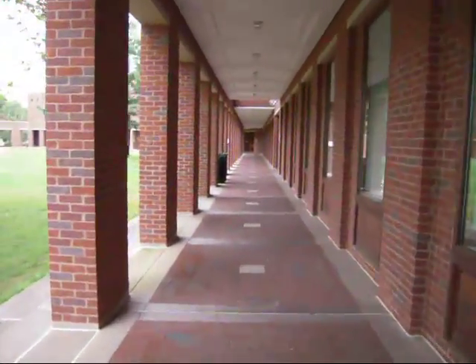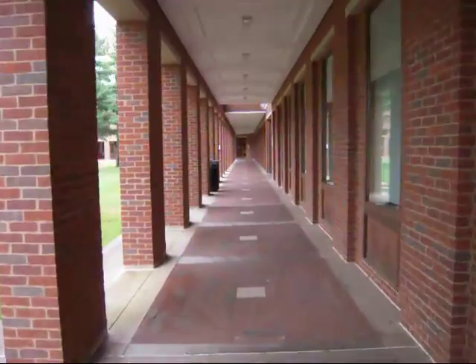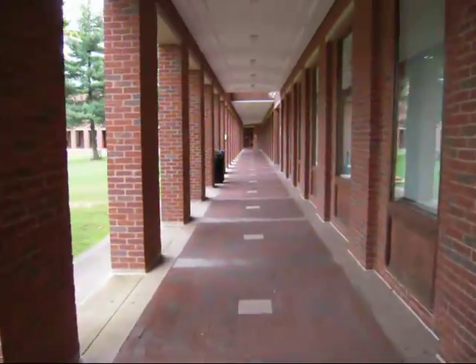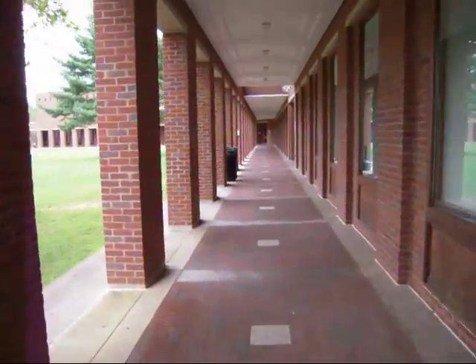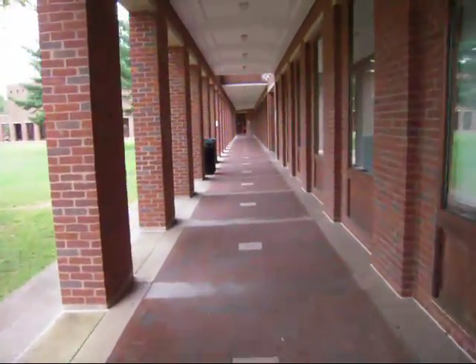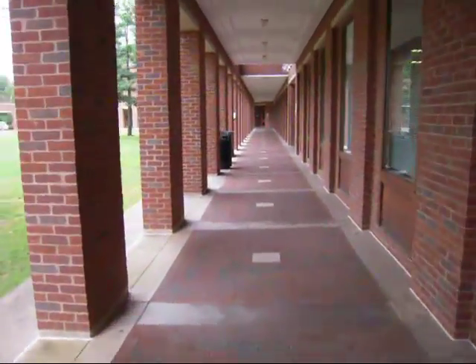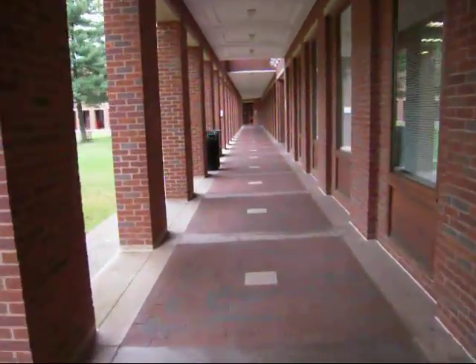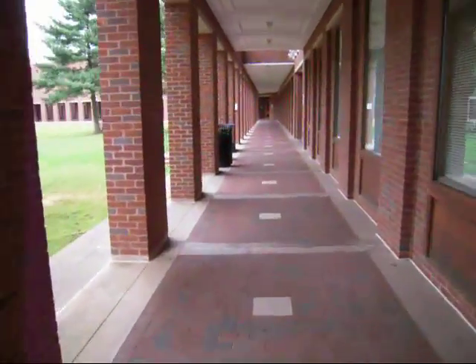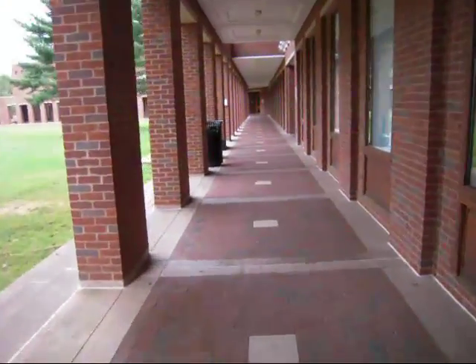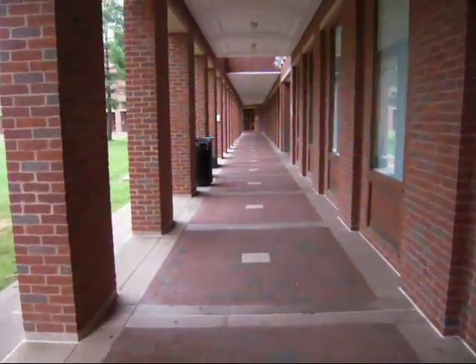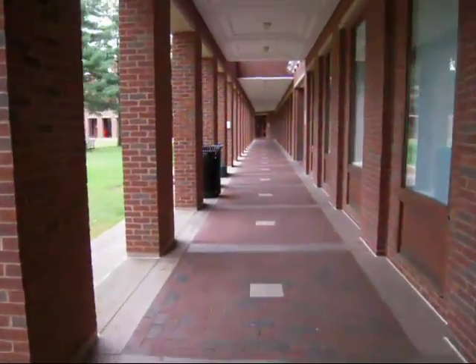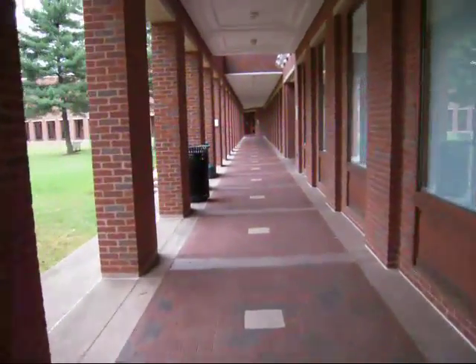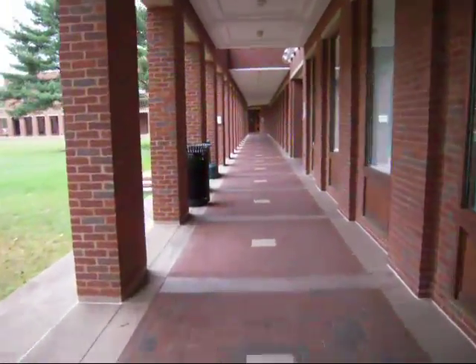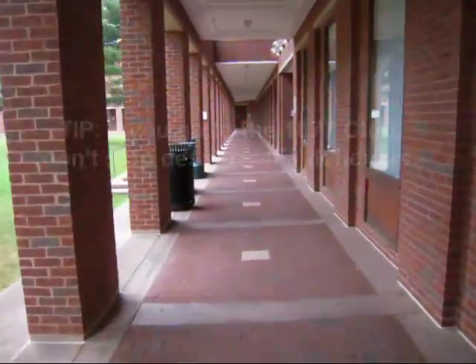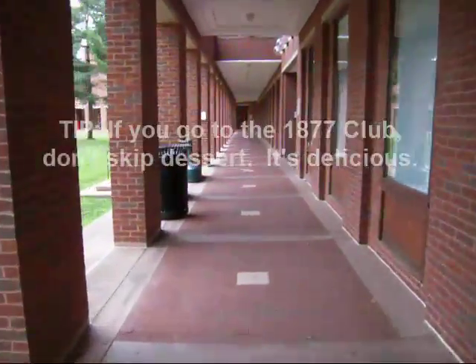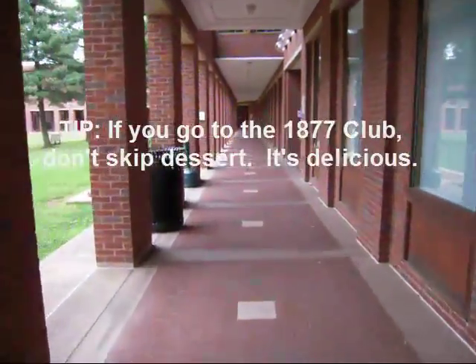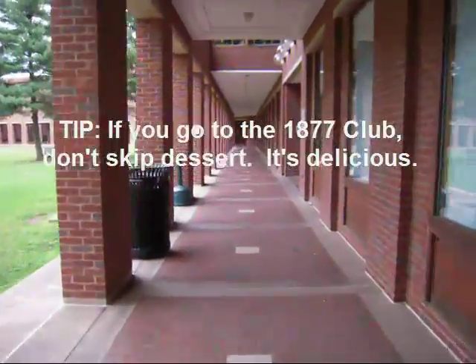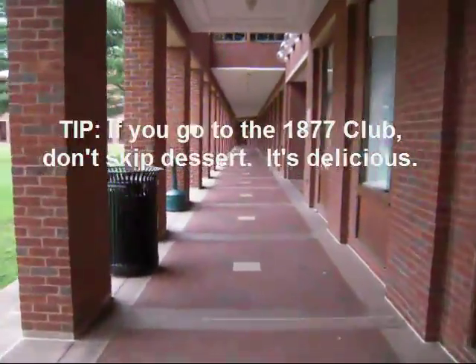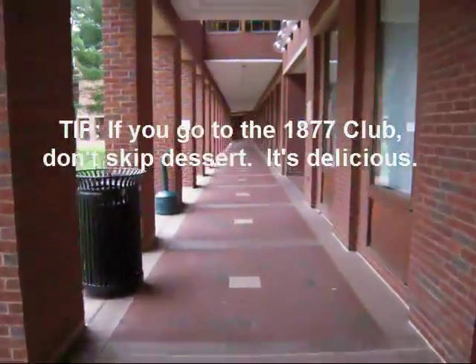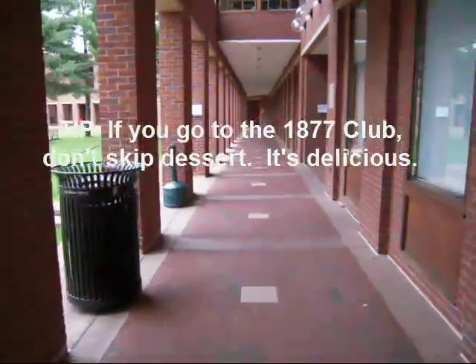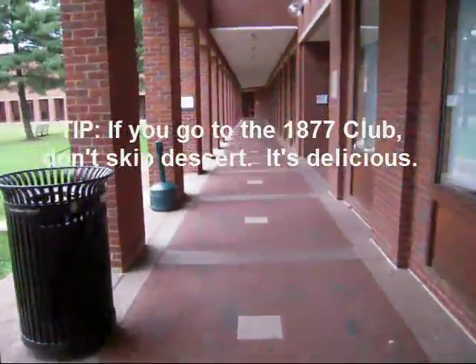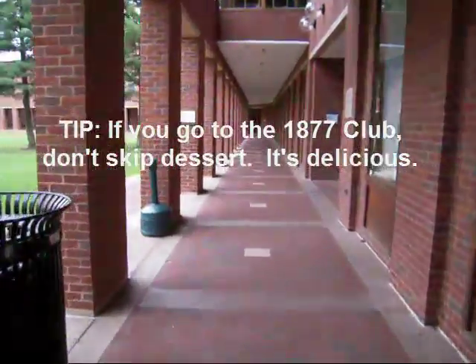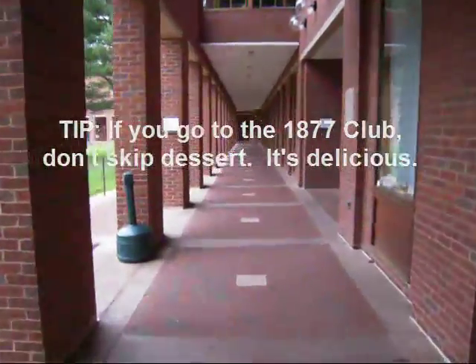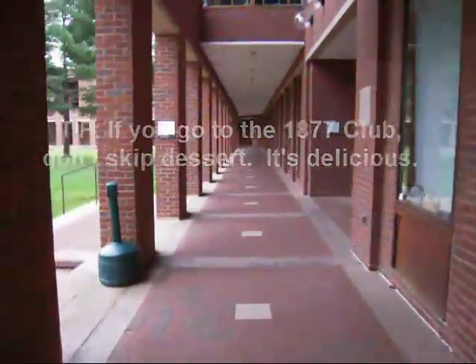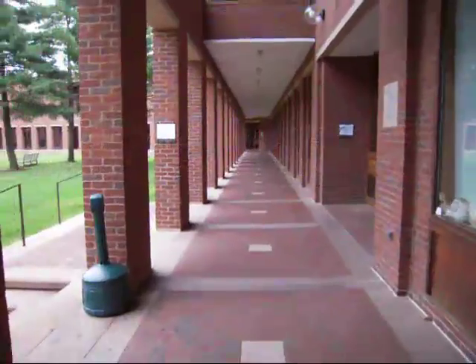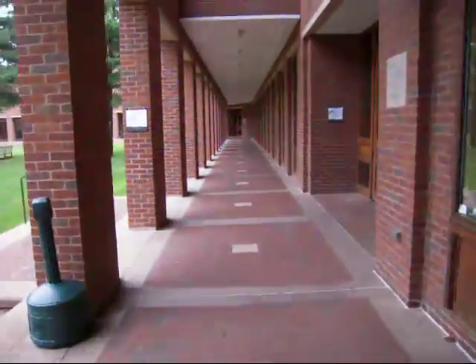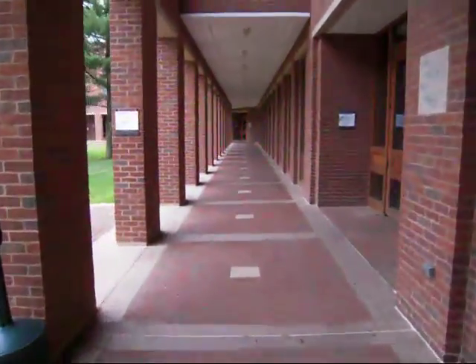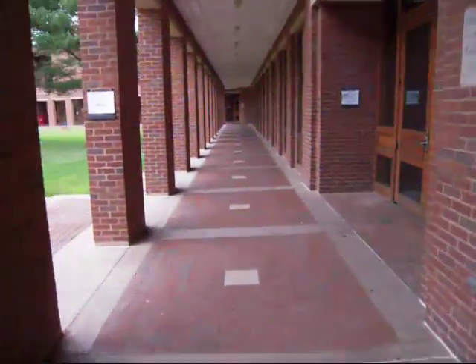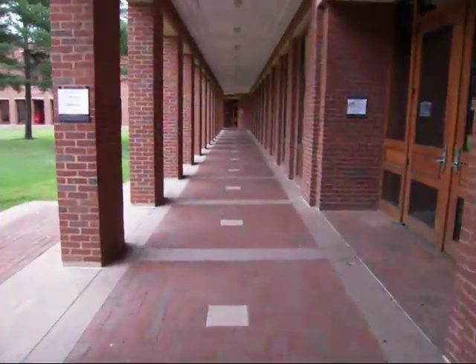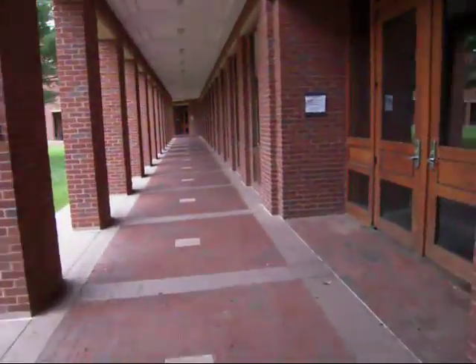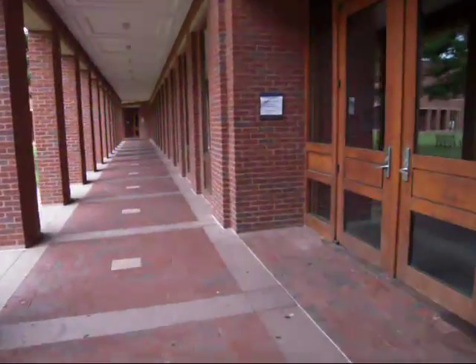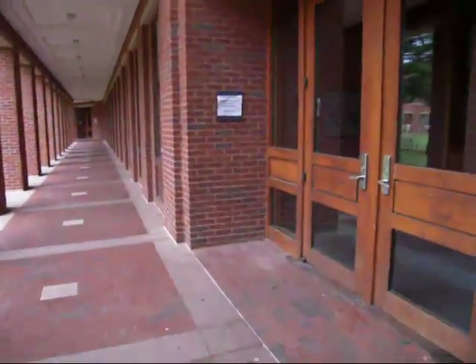Just to the right of Mortenson Library, you'll find the 1877 Club Restaurant as well as the Conference Center. The Allen Library is found in the east wing of the Harry Jack Gray Center, which also includes Wild Auditorium.